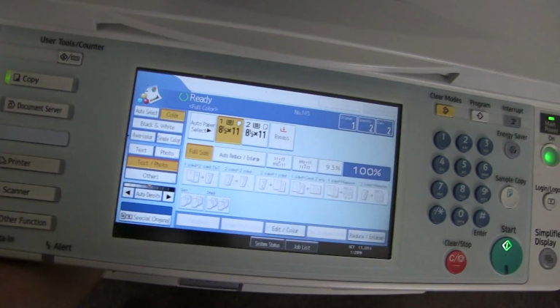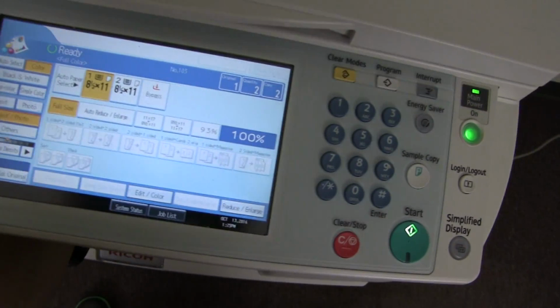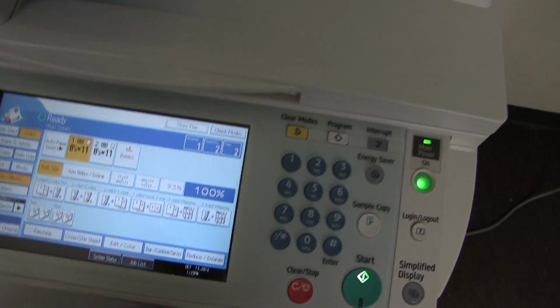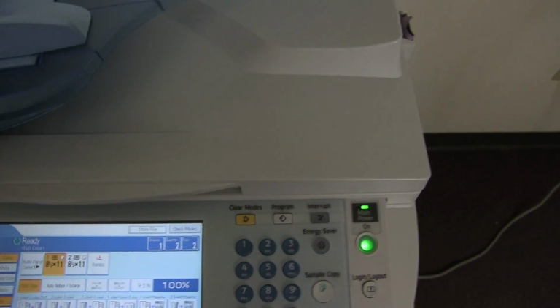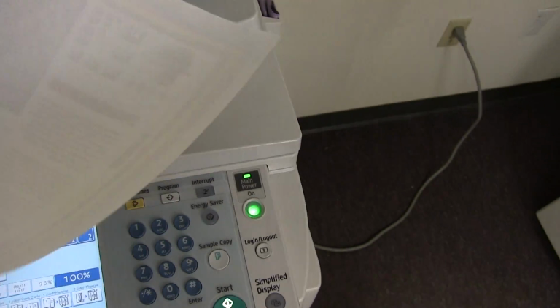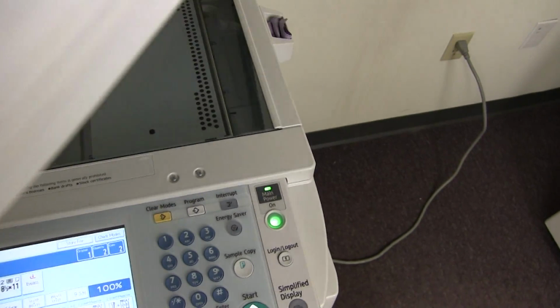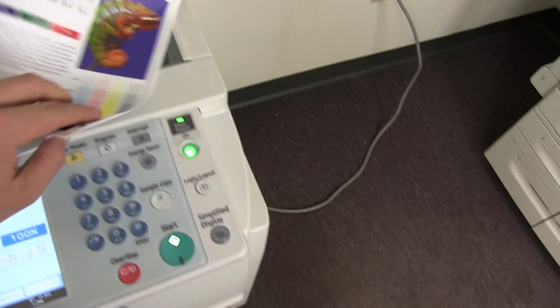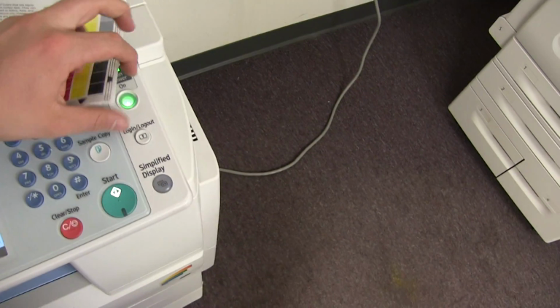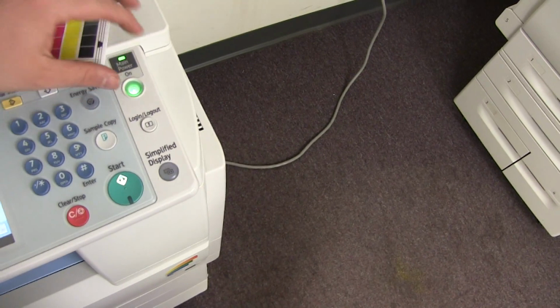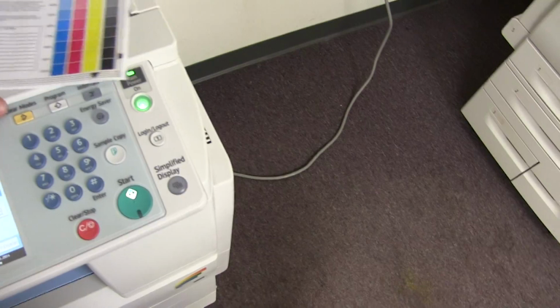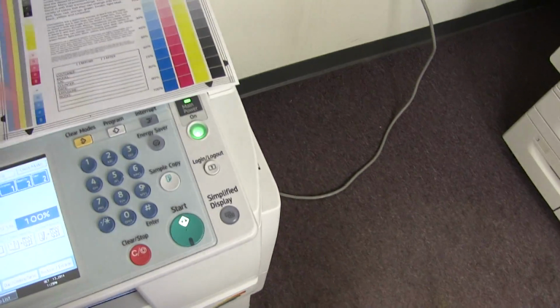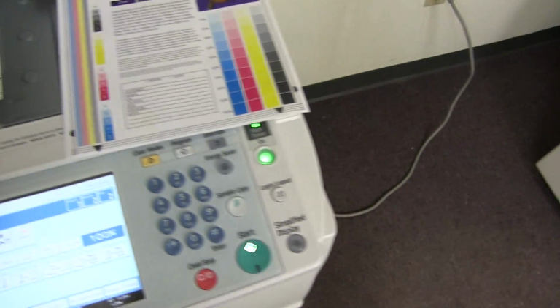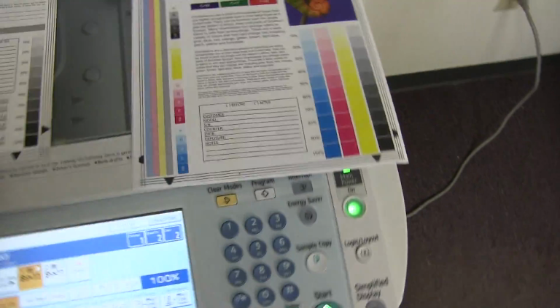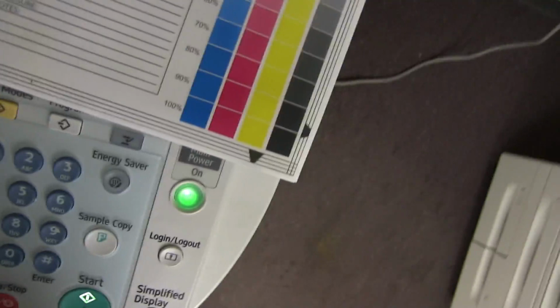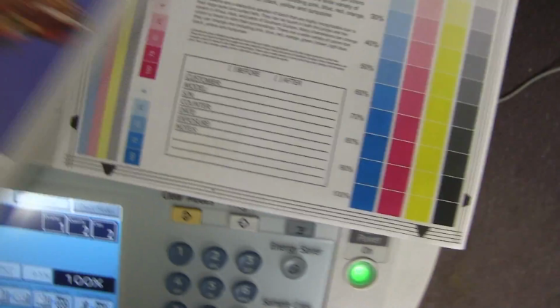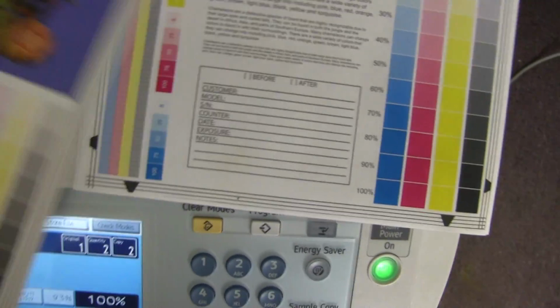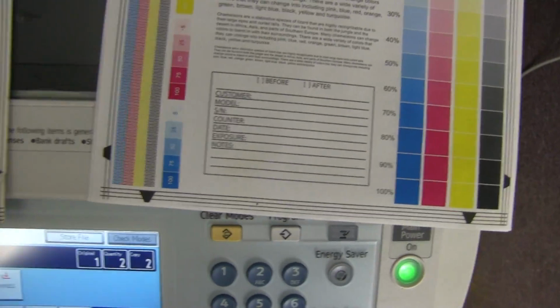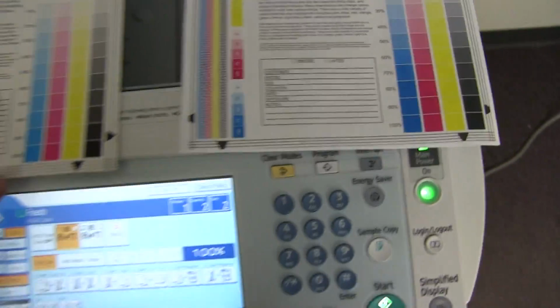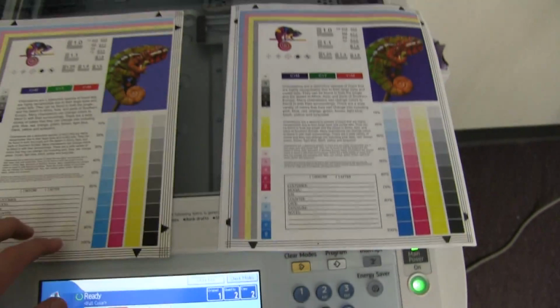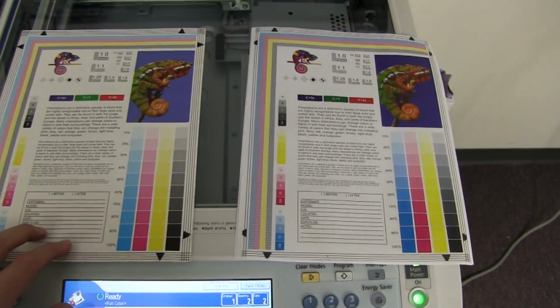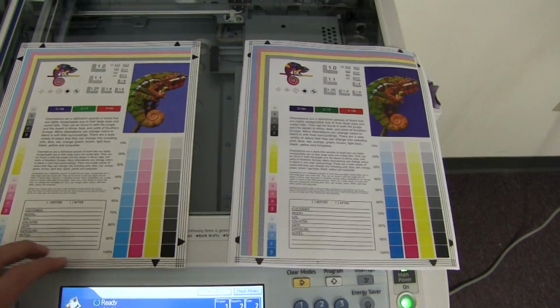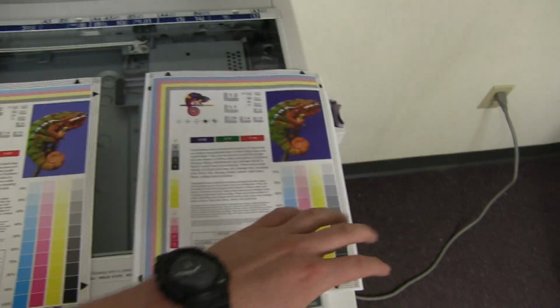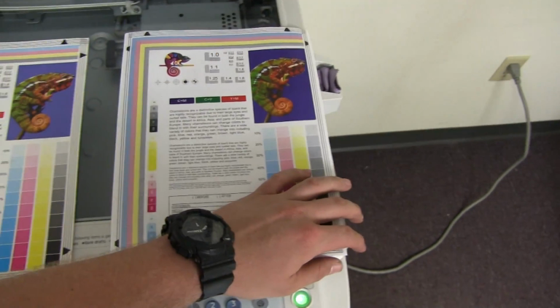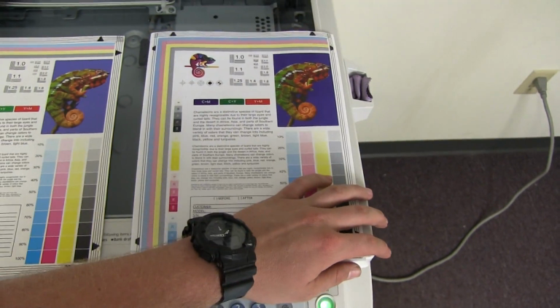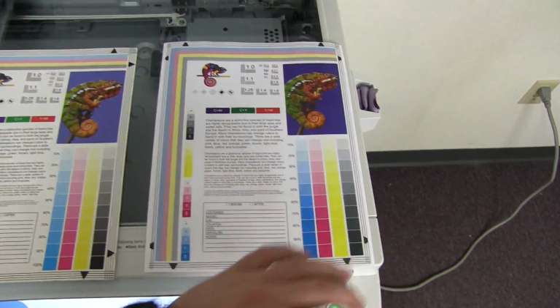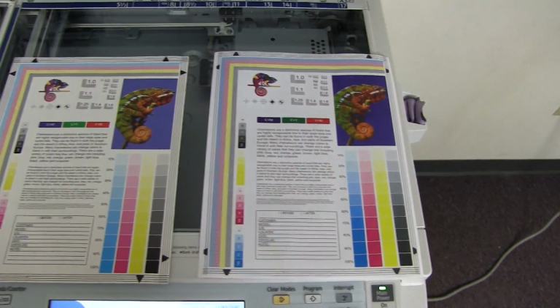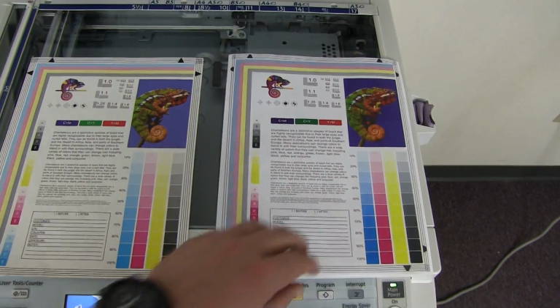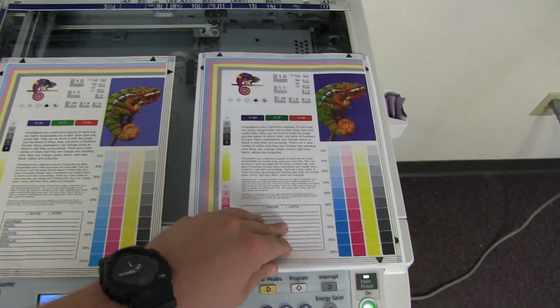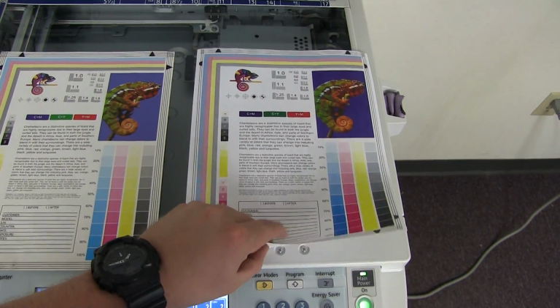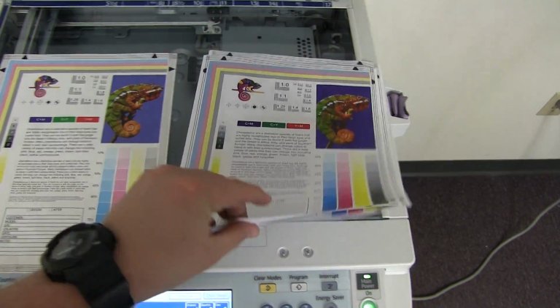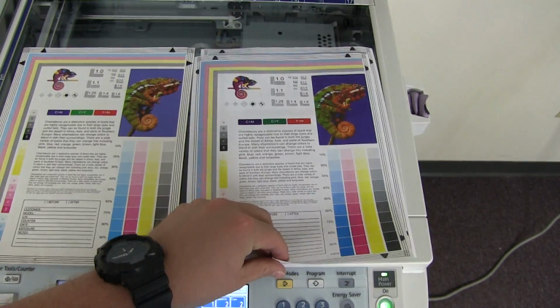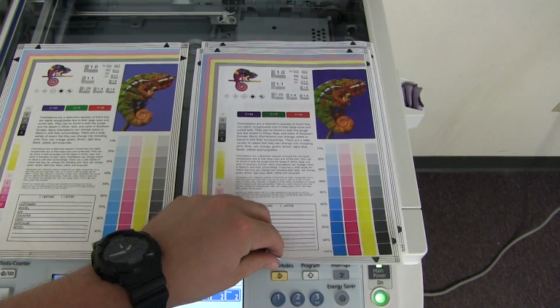Here we have our test copies. We'll go ahead and place them here on the glass next to our test chart. As you can see from our test chart to the left and our test copies to the right, a good color image on this machine.